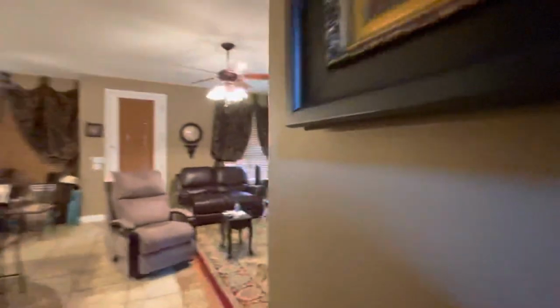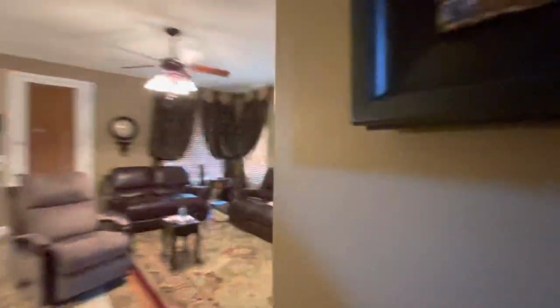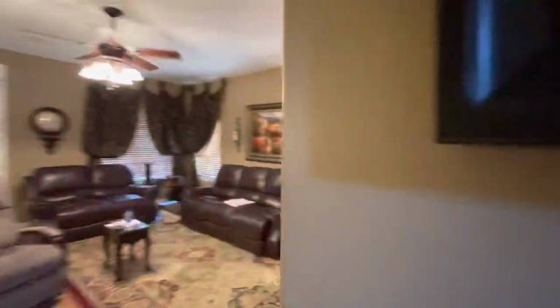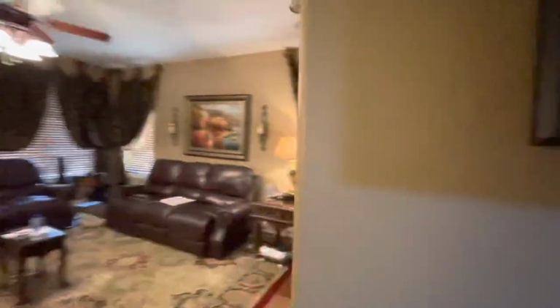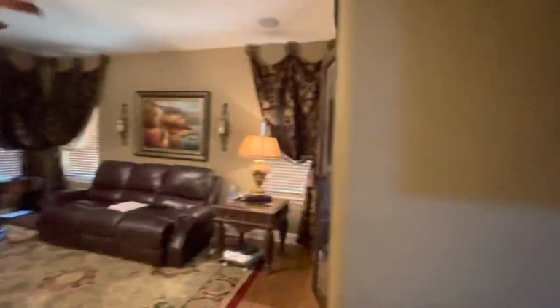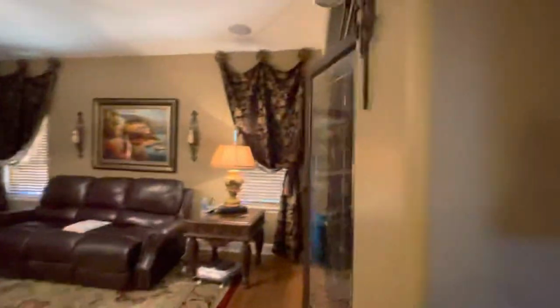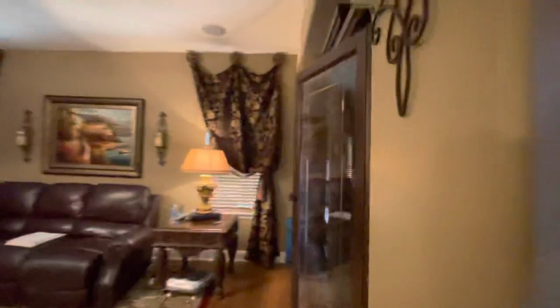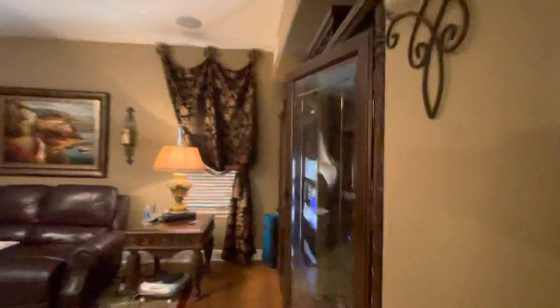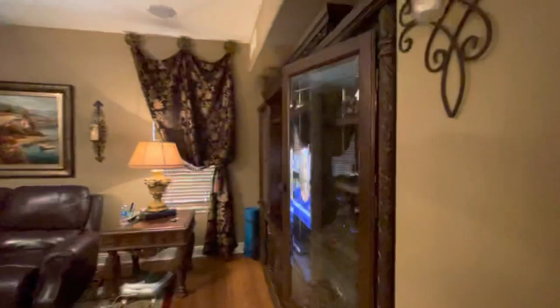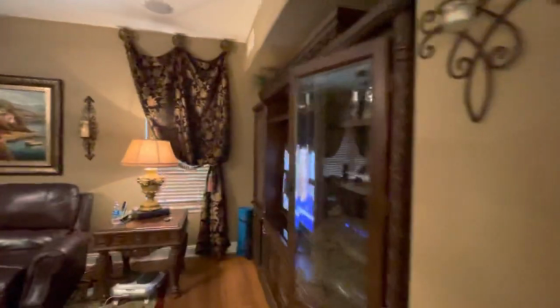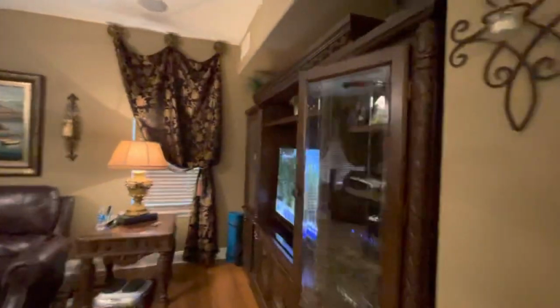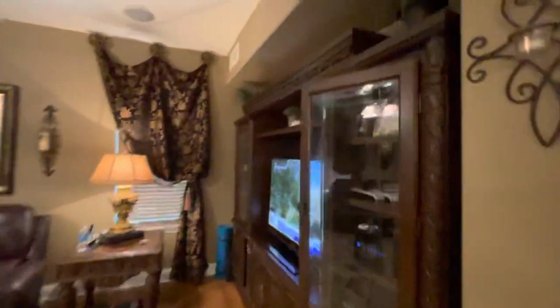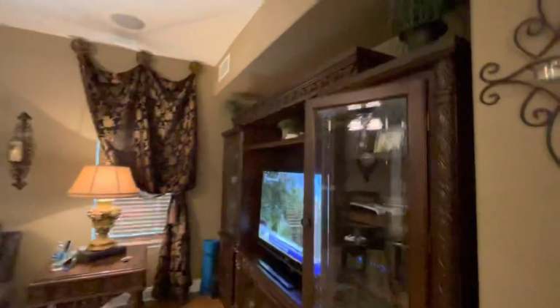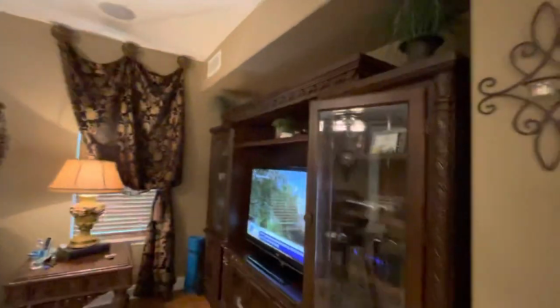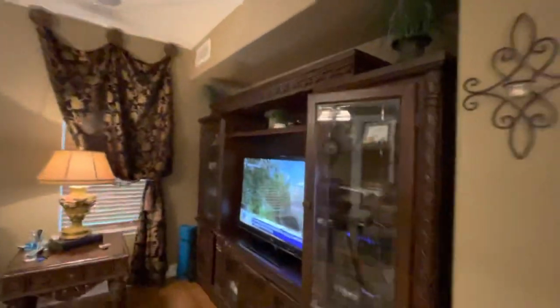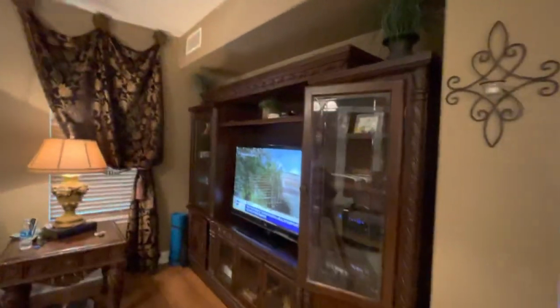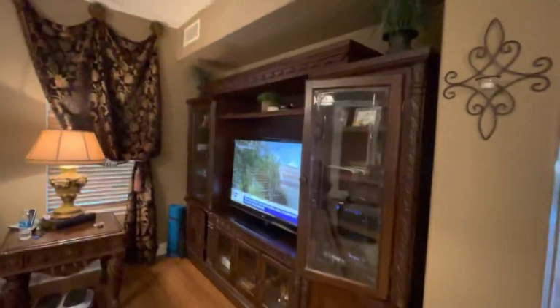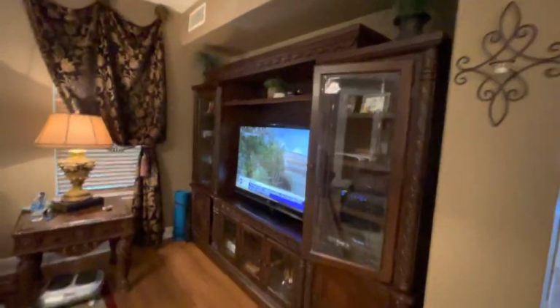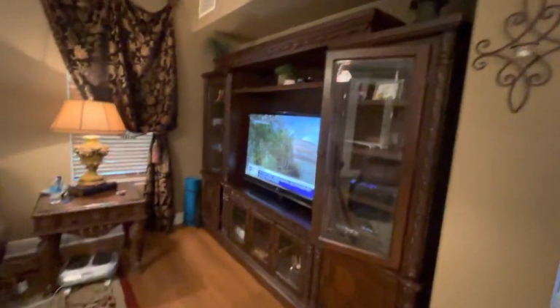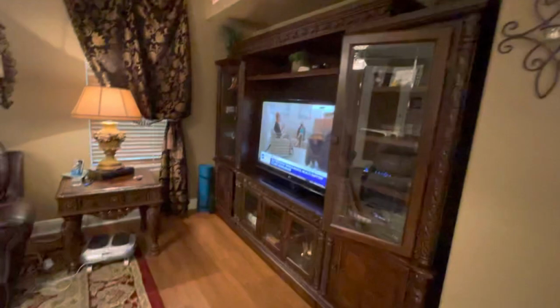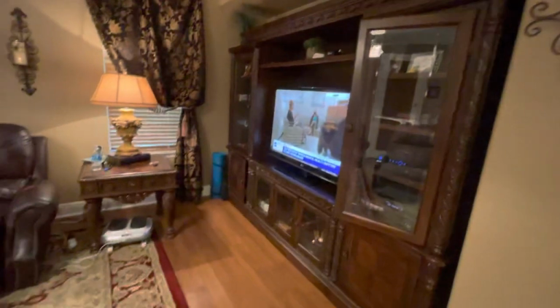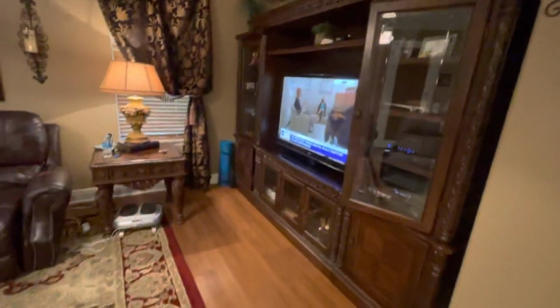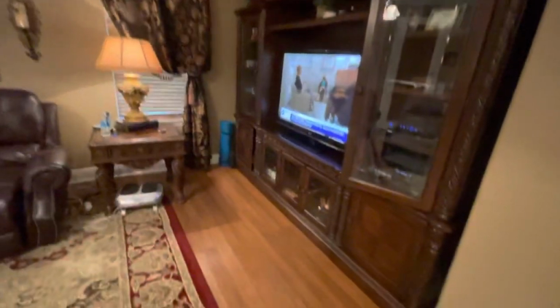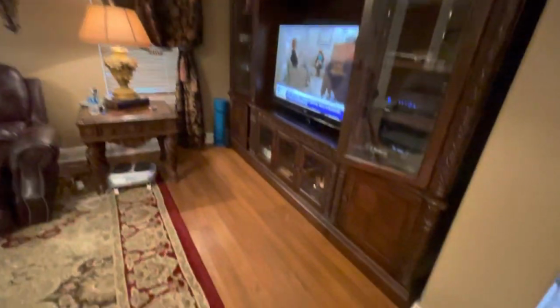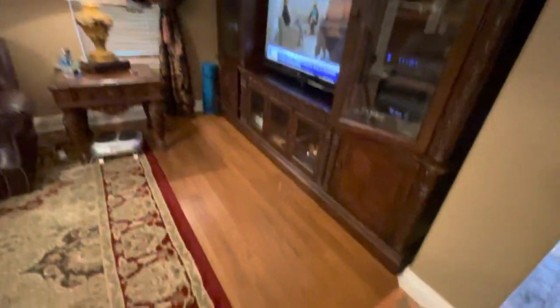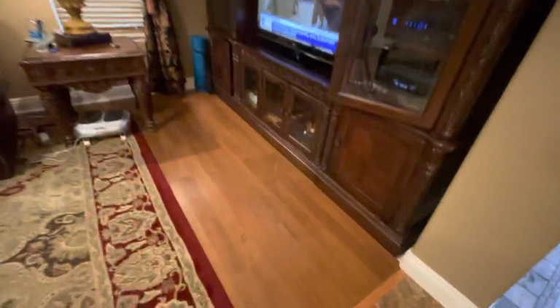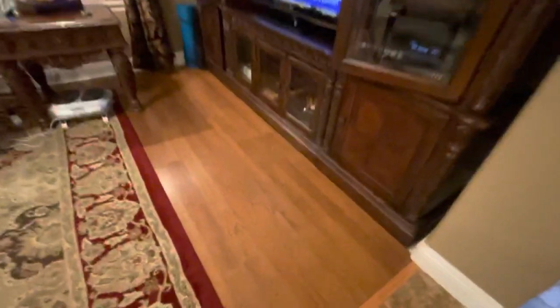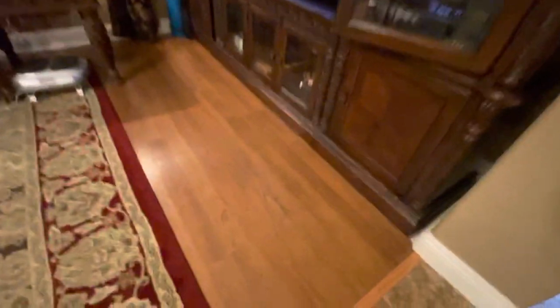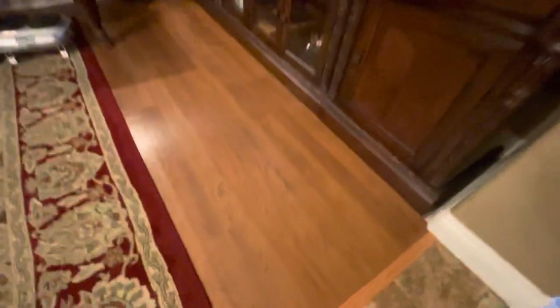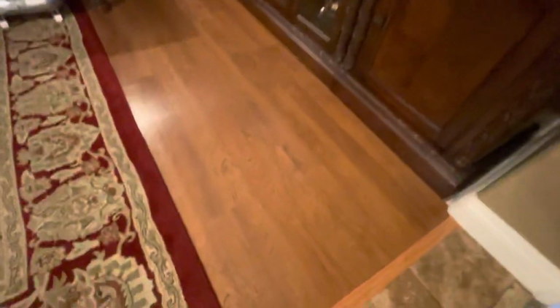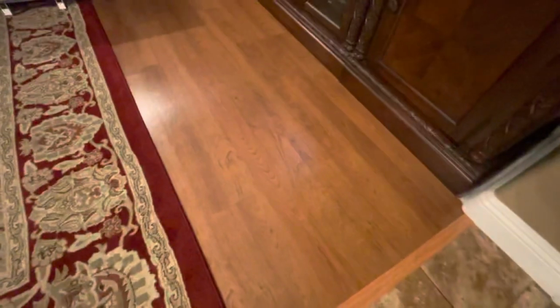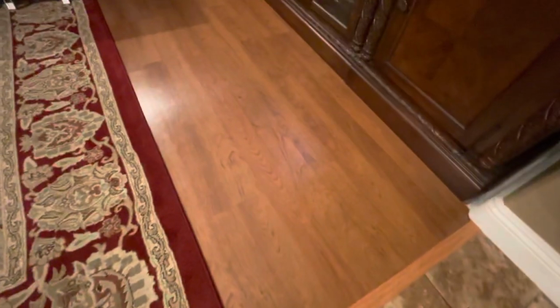Here's the family room. Again, tons of surround sound, and they've got some wood here on the floor.